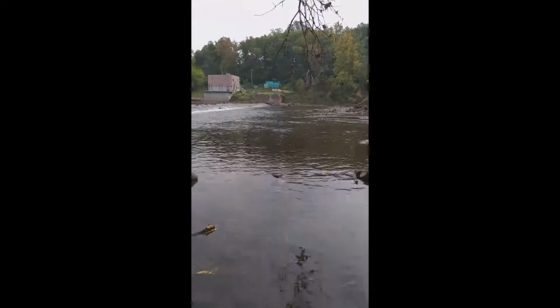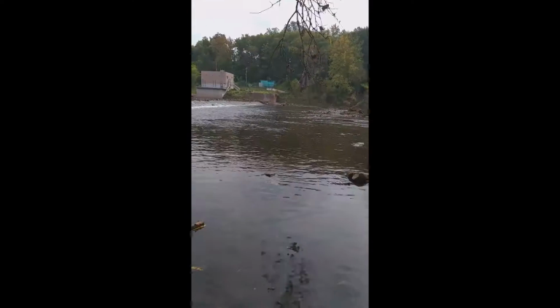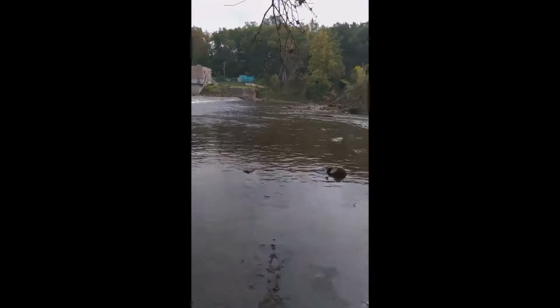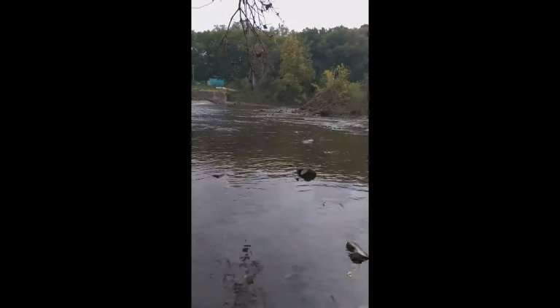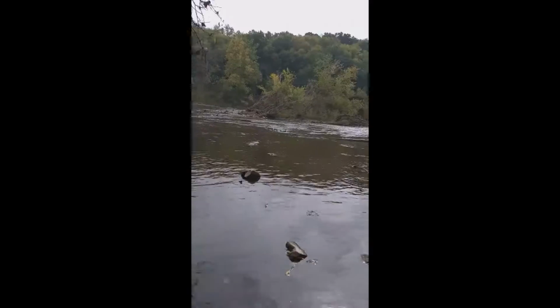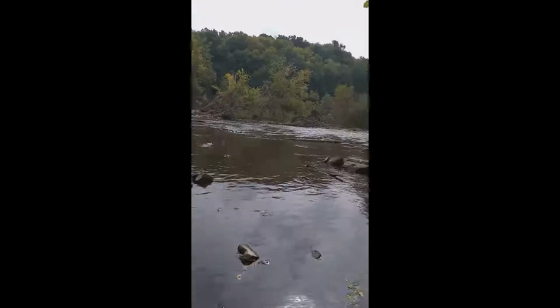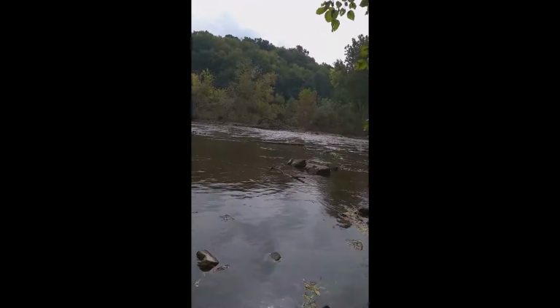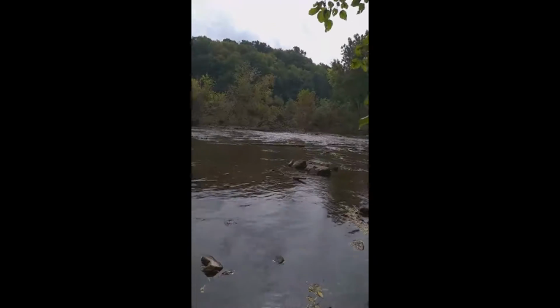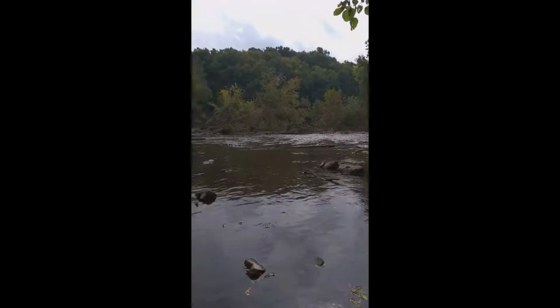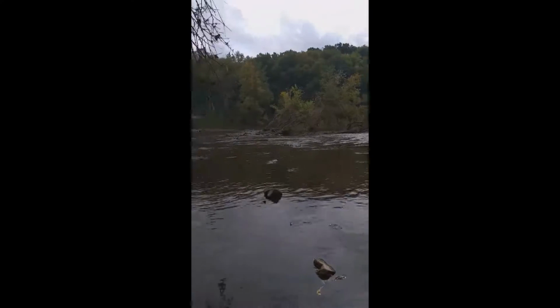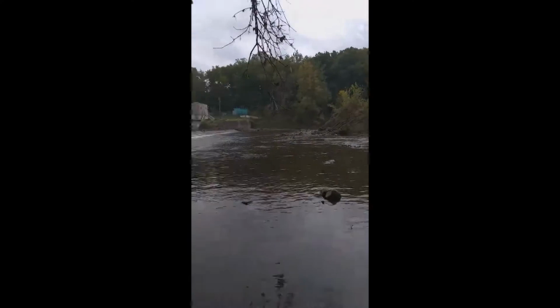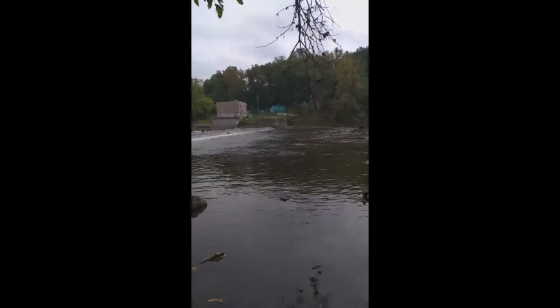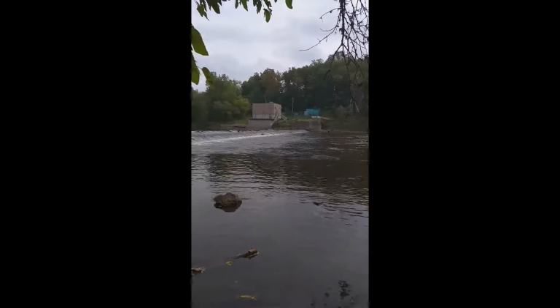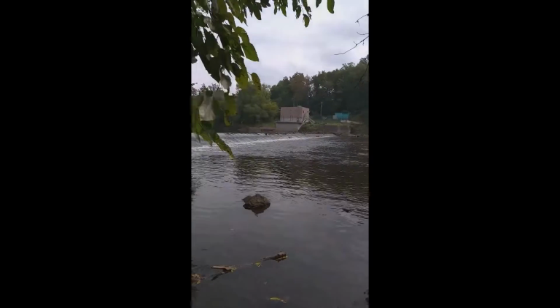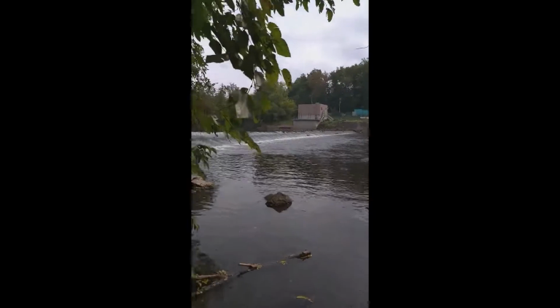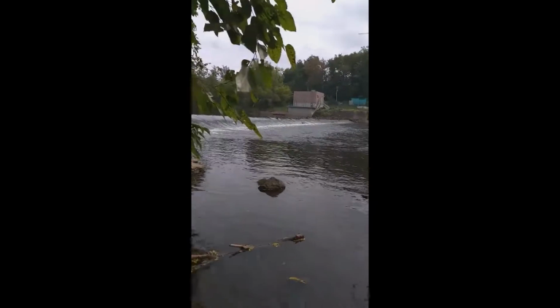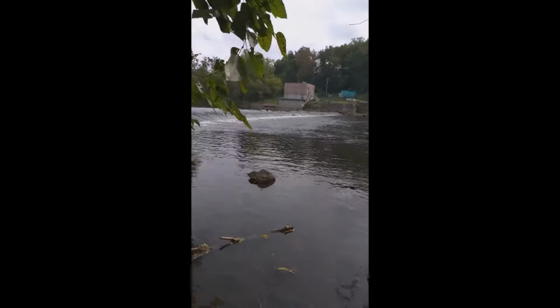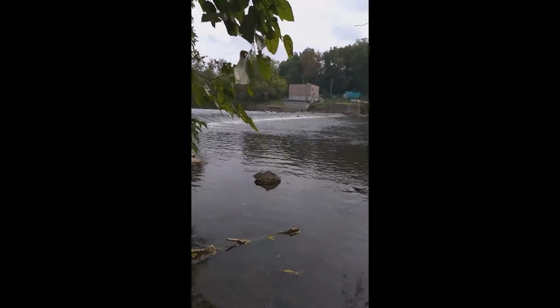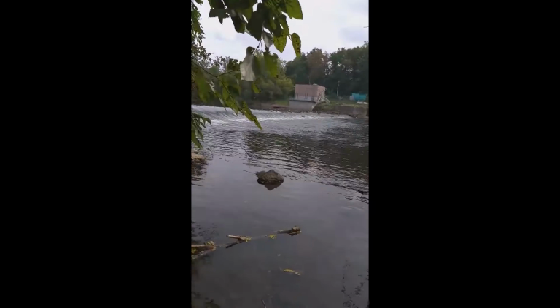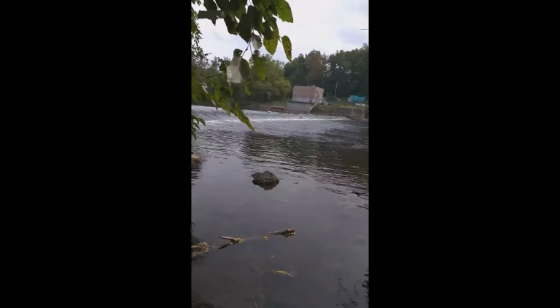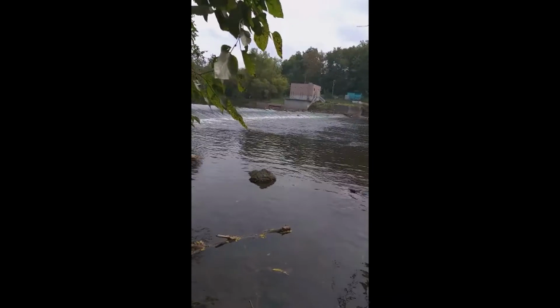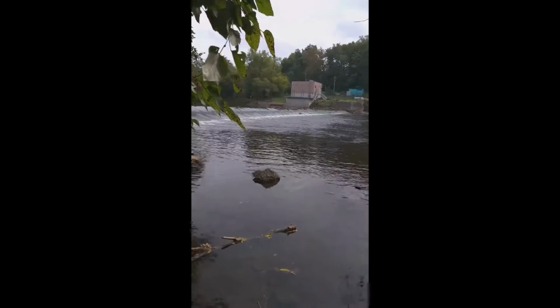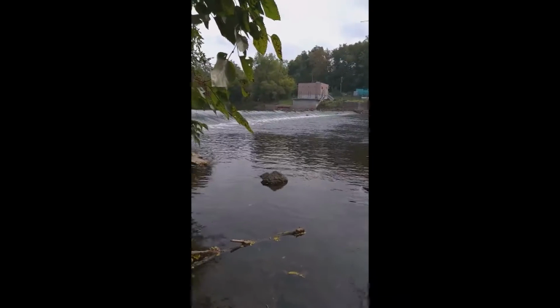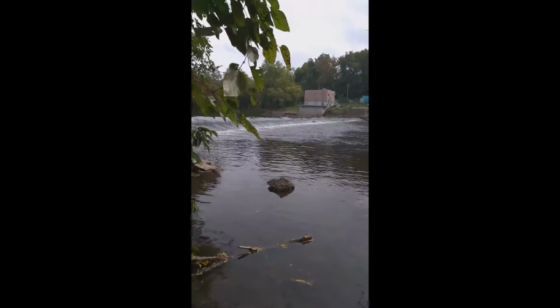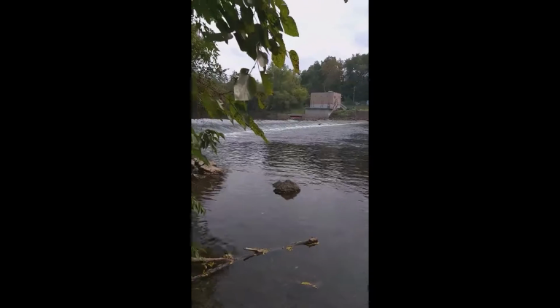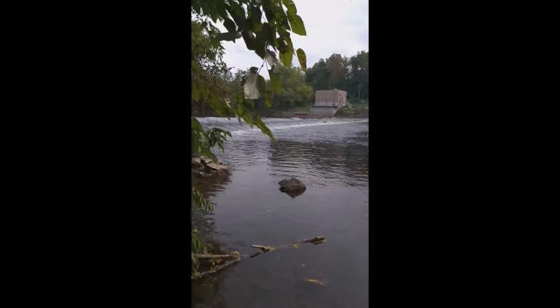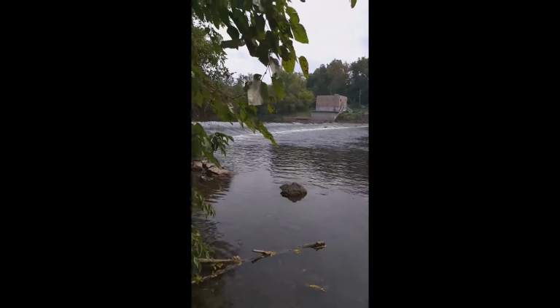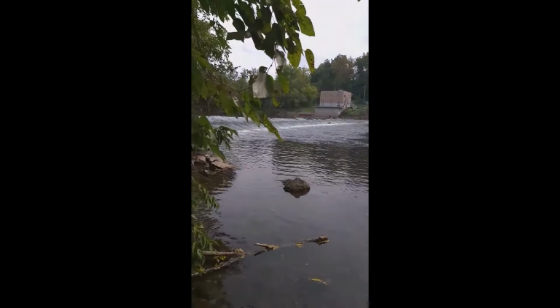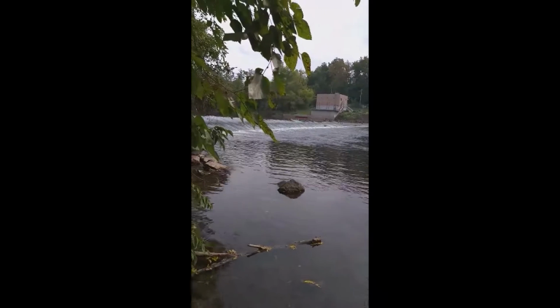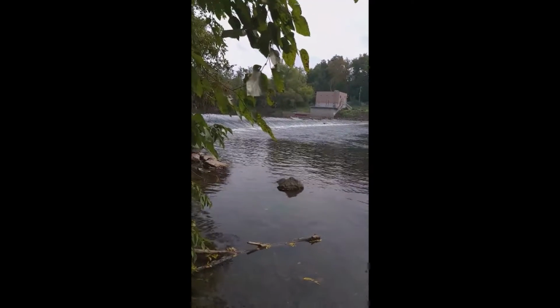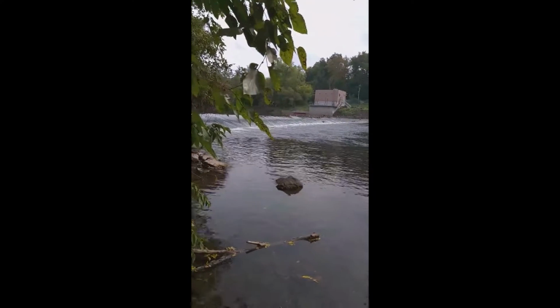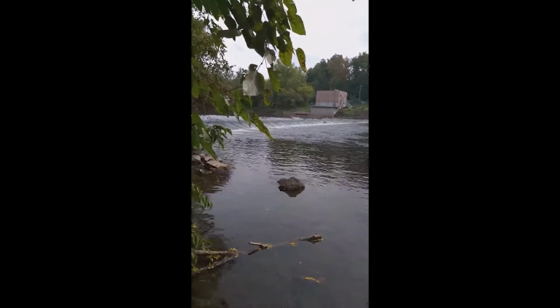As you can see, it's pretty big for a creek. And what's happening here is, this is a dam — a man-made, constructed dam.